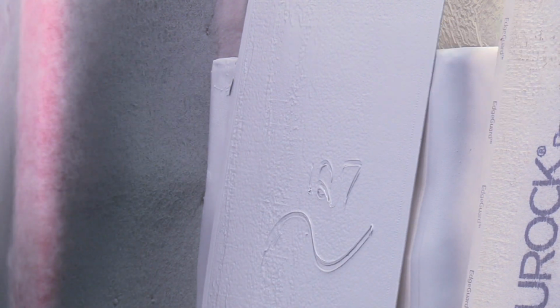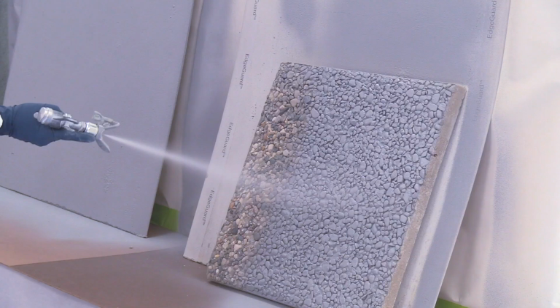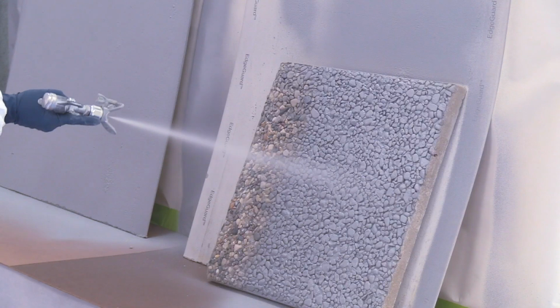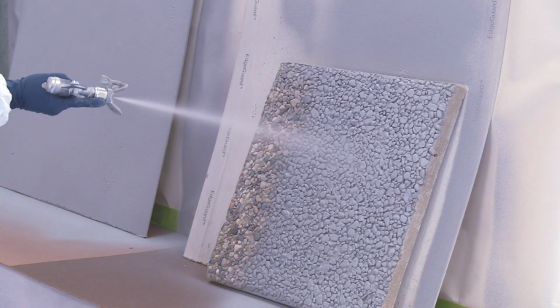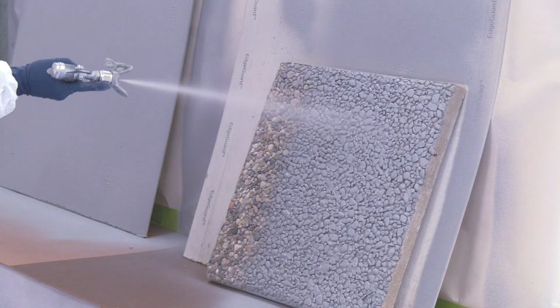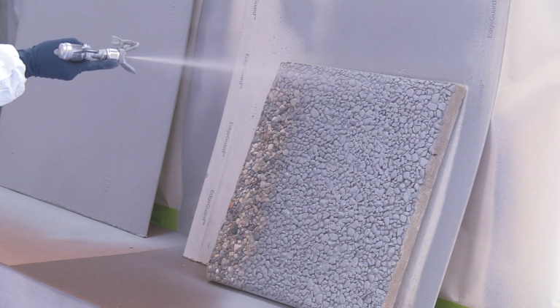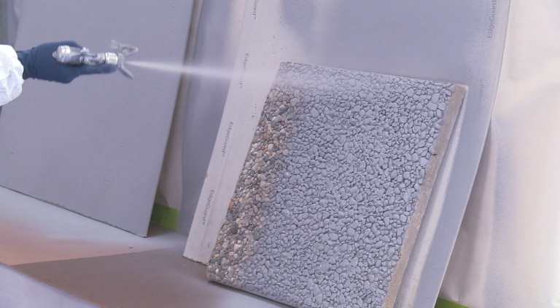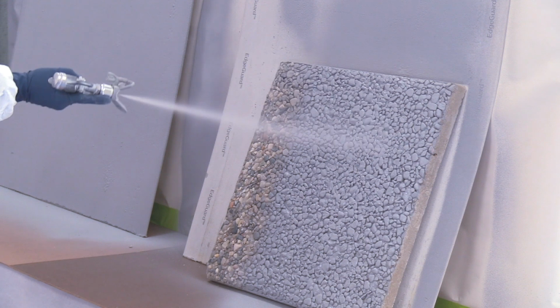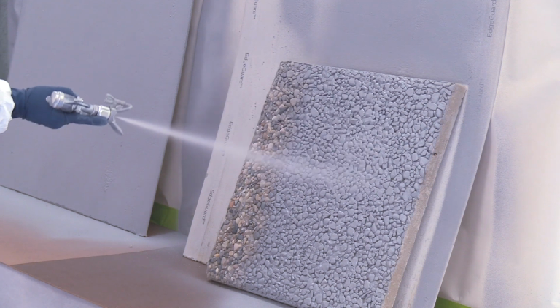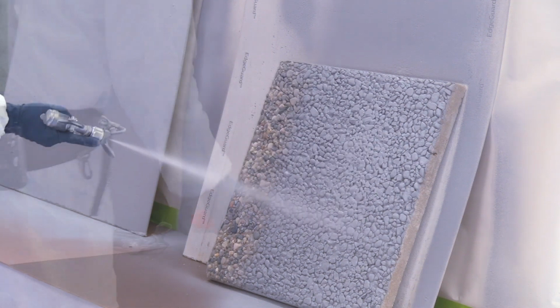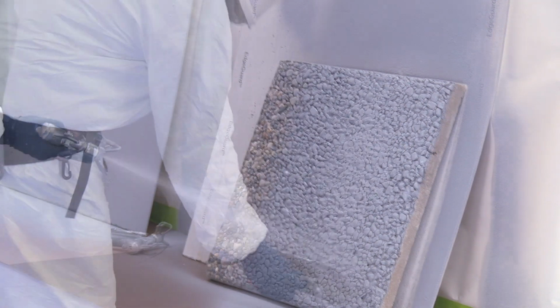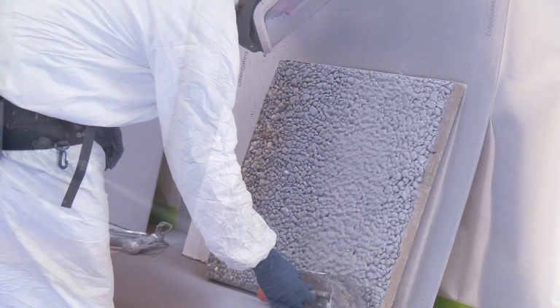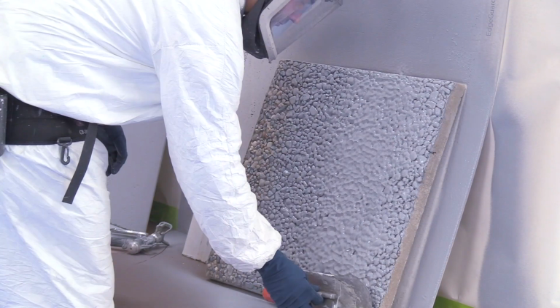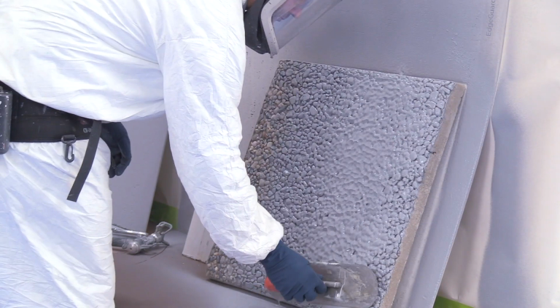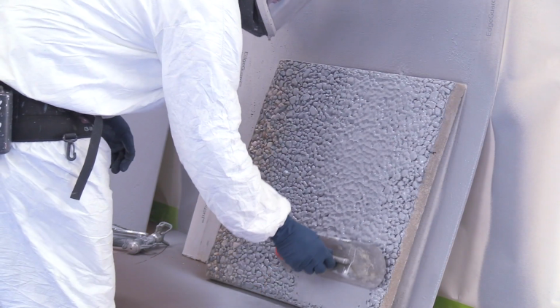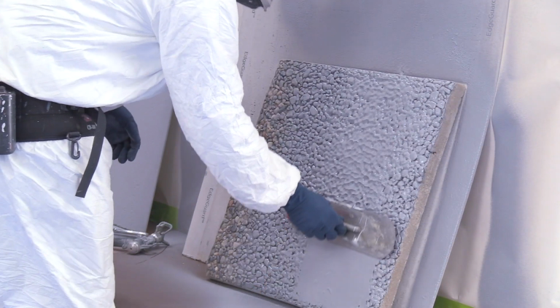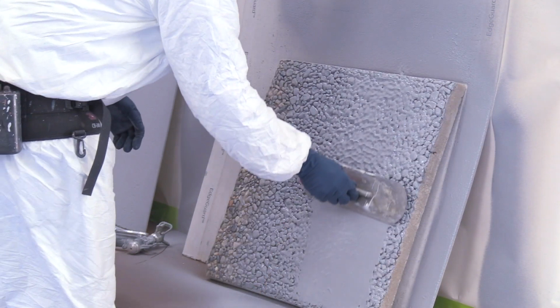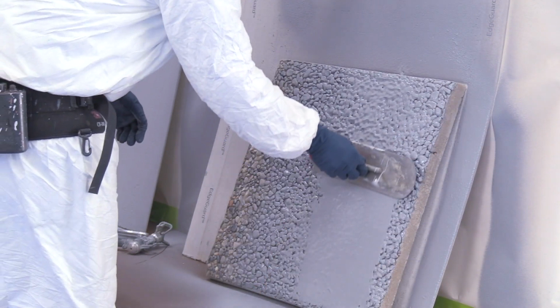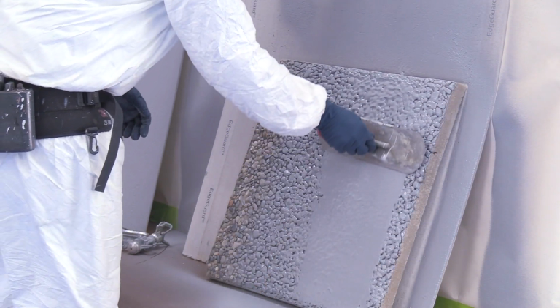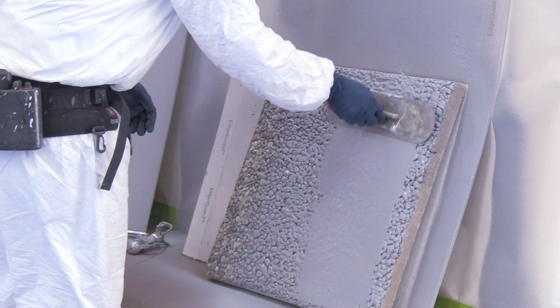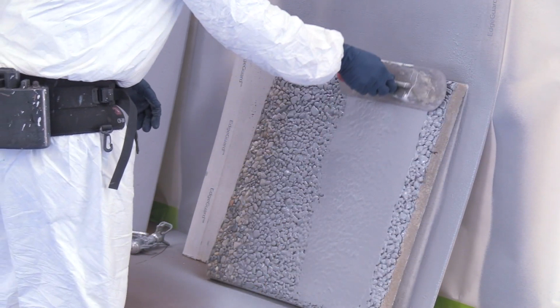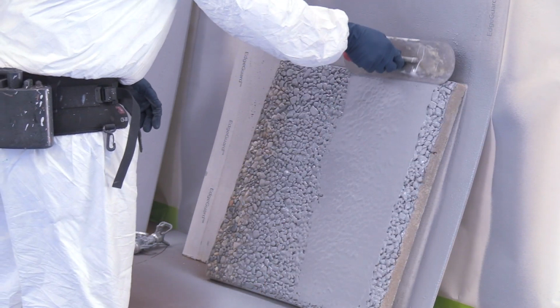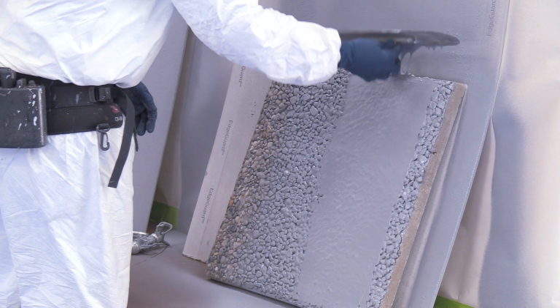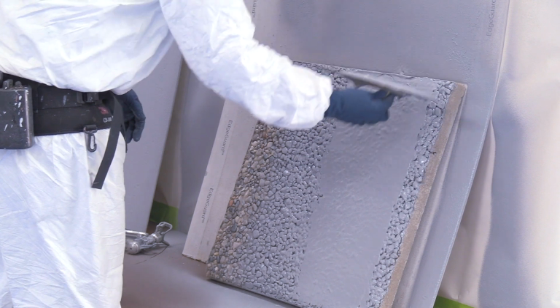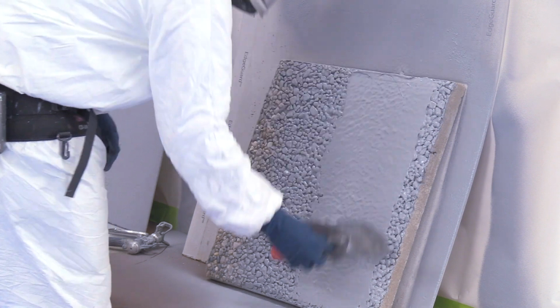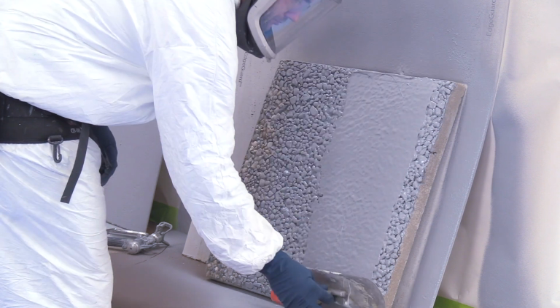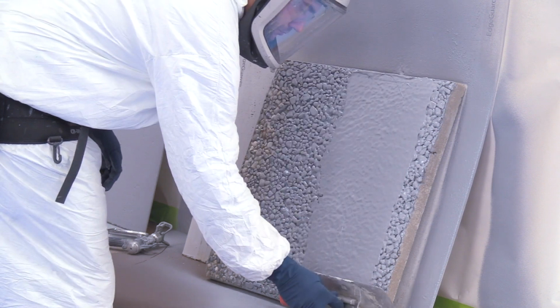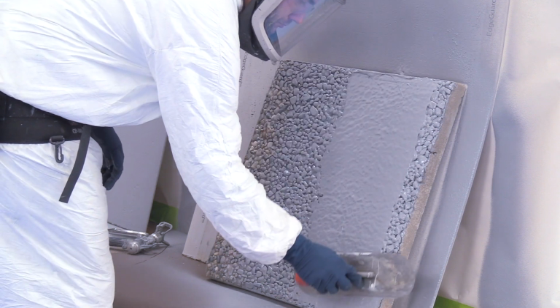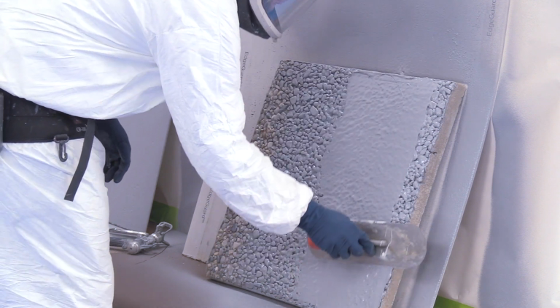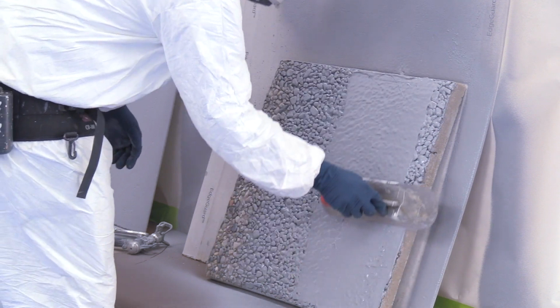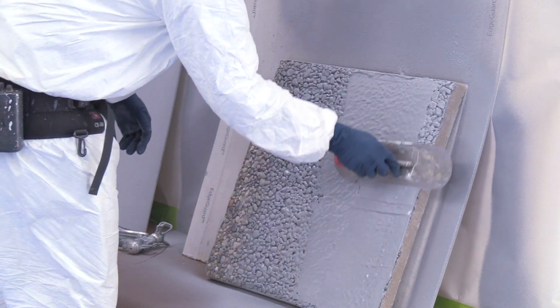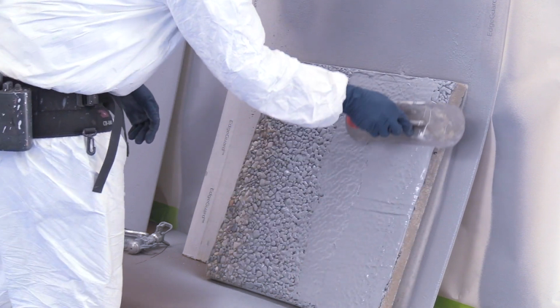A light coat can also be applied to fill minor imperfections, followed by a trowel, squeegee, or hard rubber float to force the material into small bug holes and voids to allow for immediate topcoat.